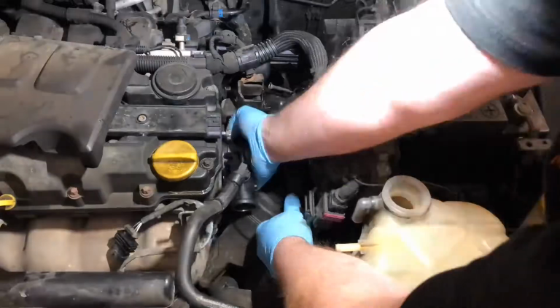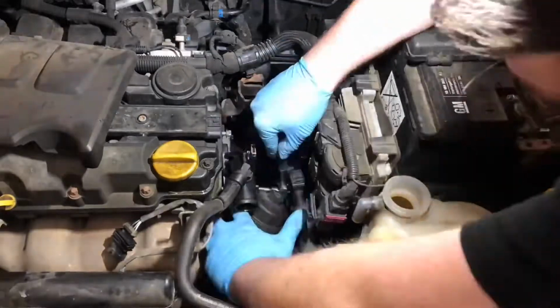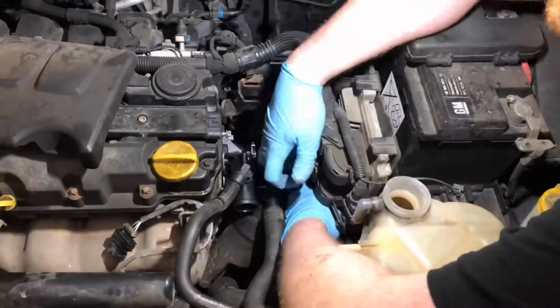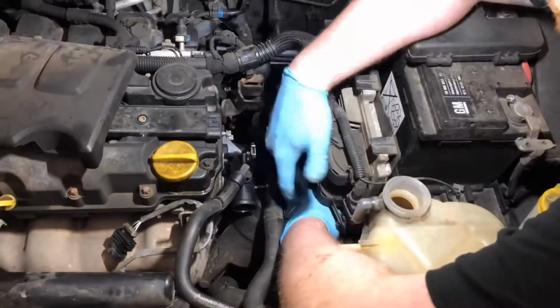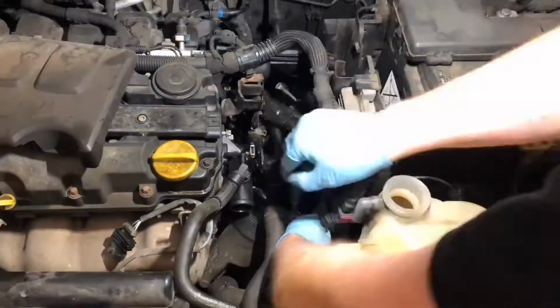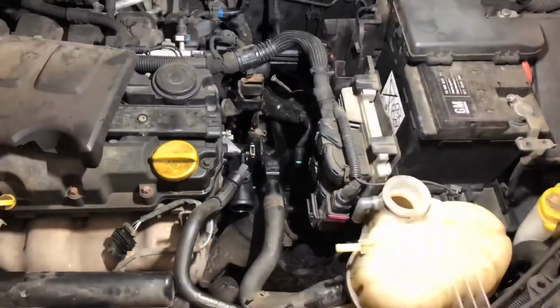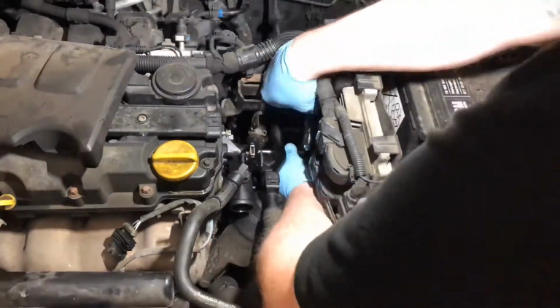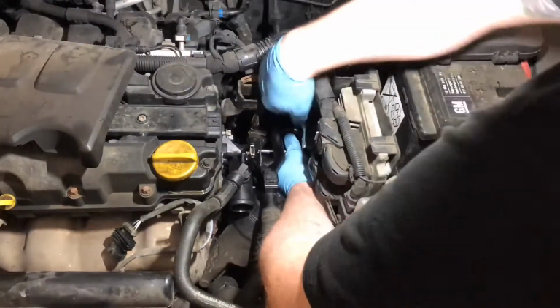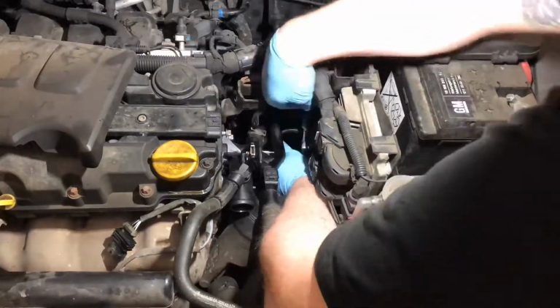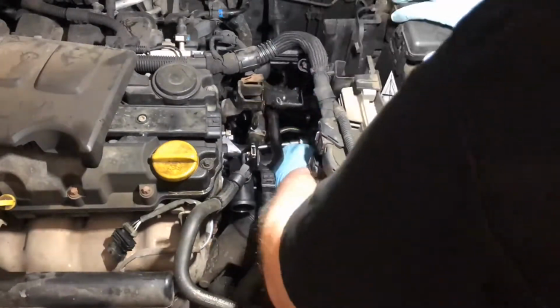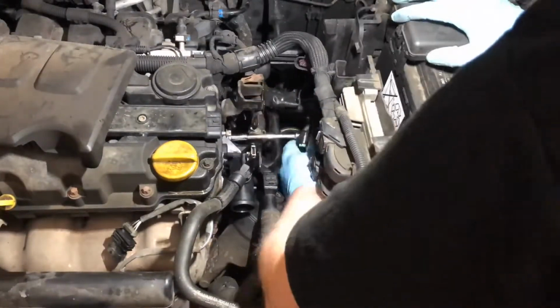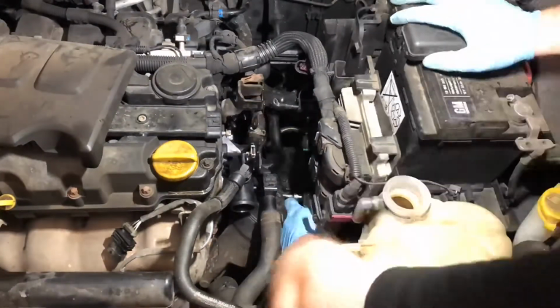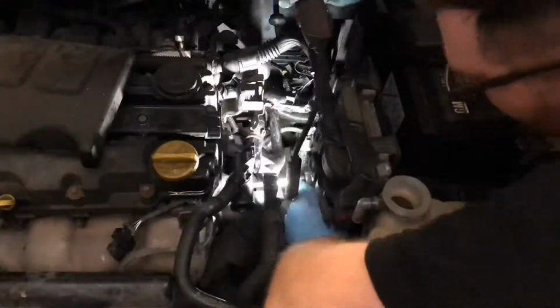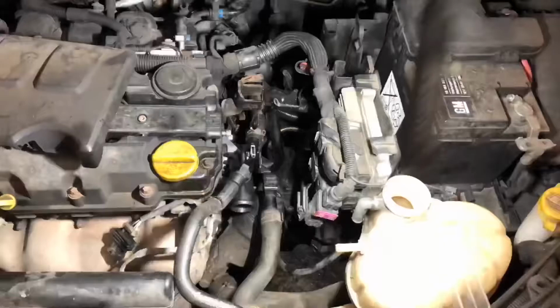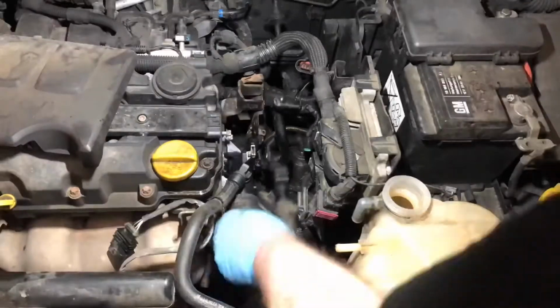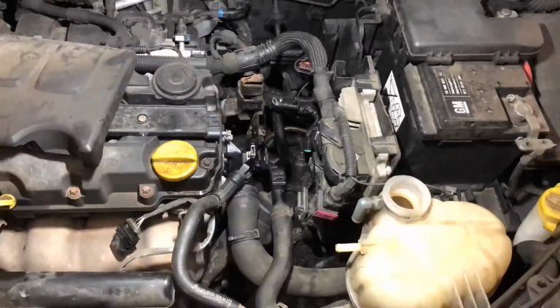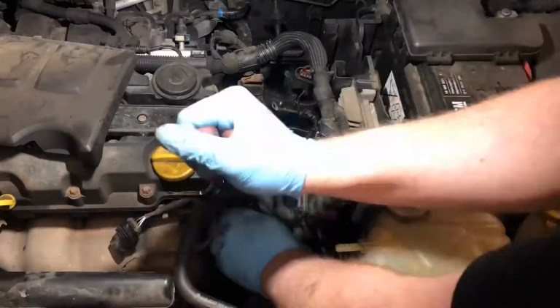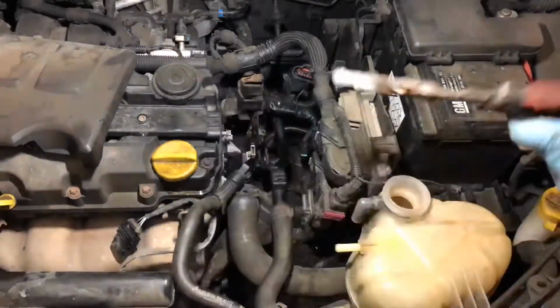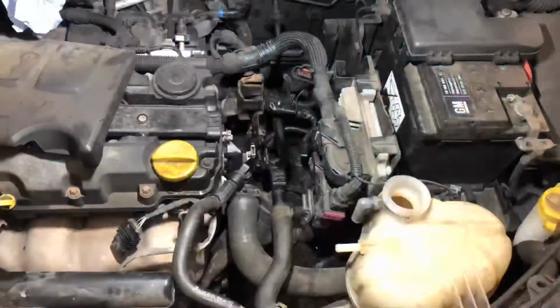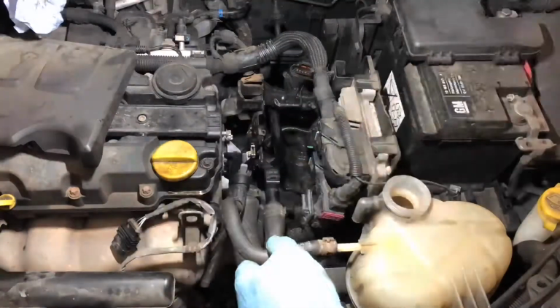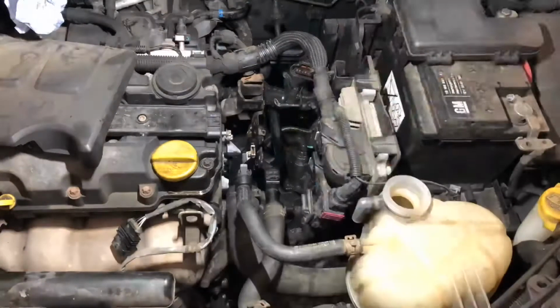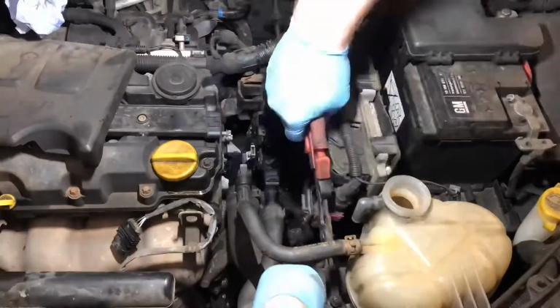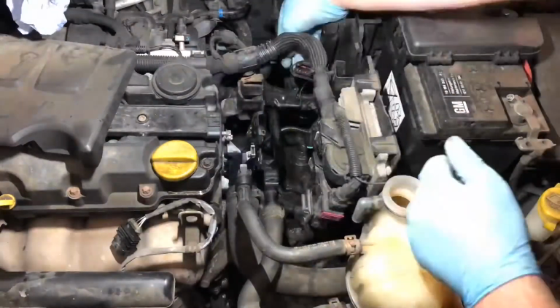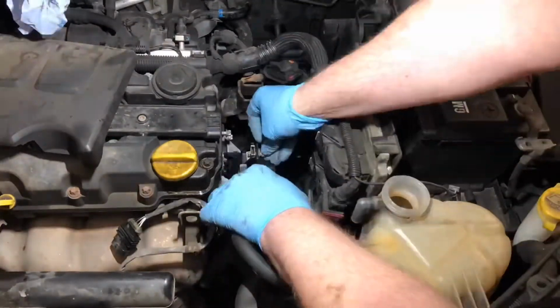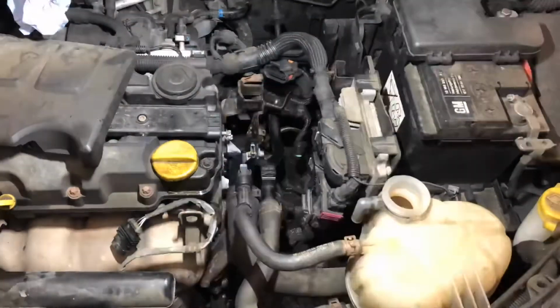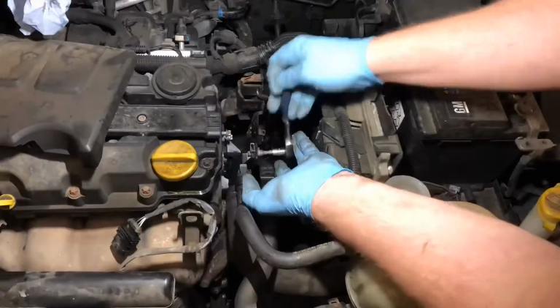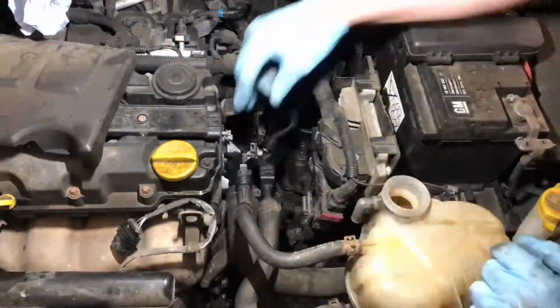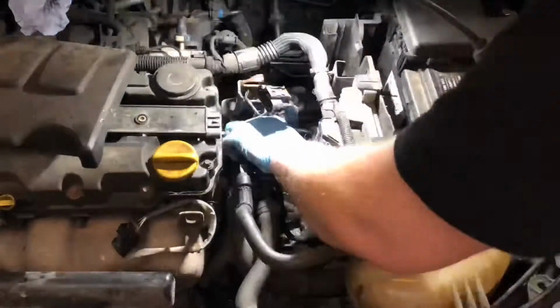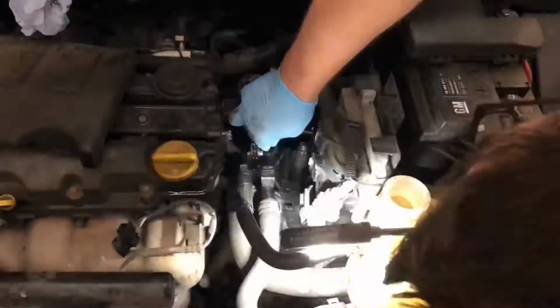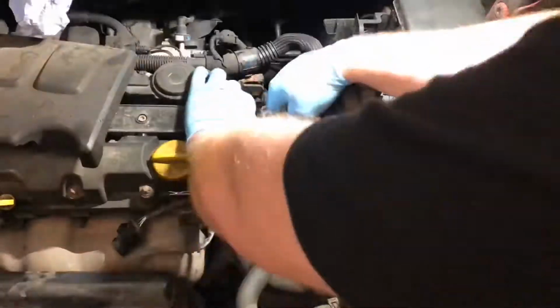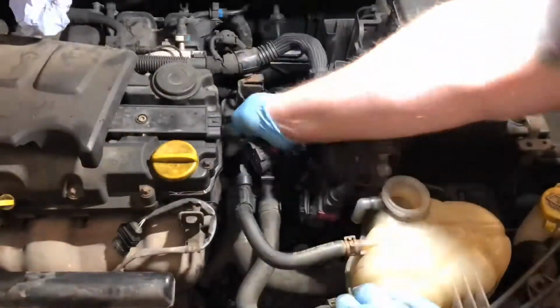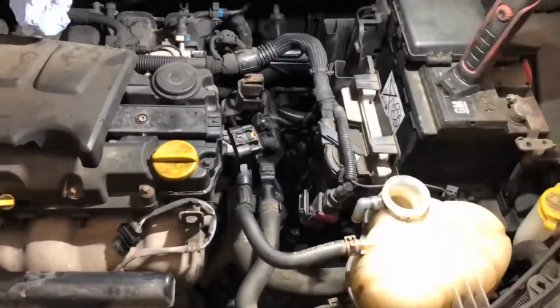It's always a good idea to make sure that the surfaces are nice and clean so that the seal on the other side of the coolant housing has a nice surface to adhere to, so then you don't have any leaks.